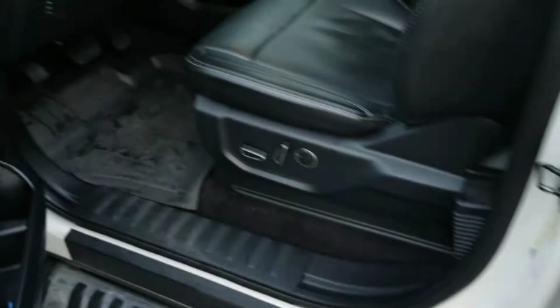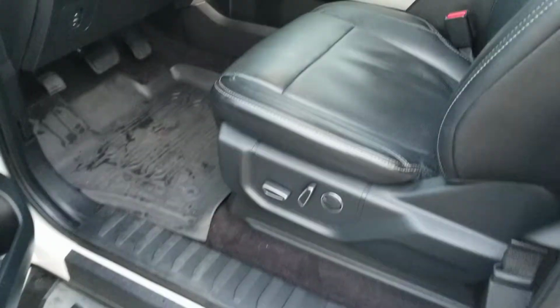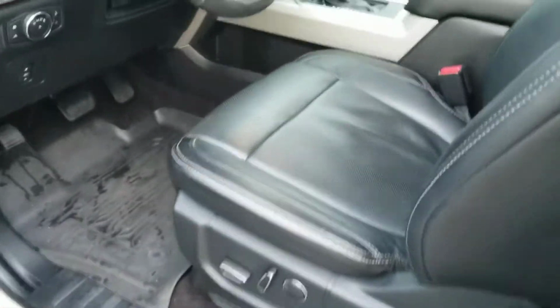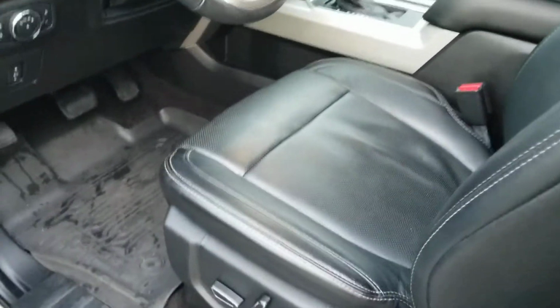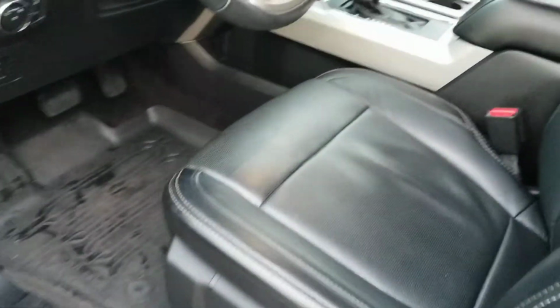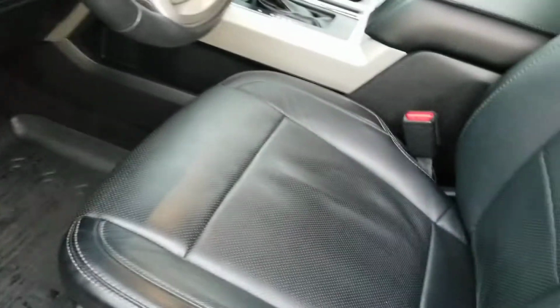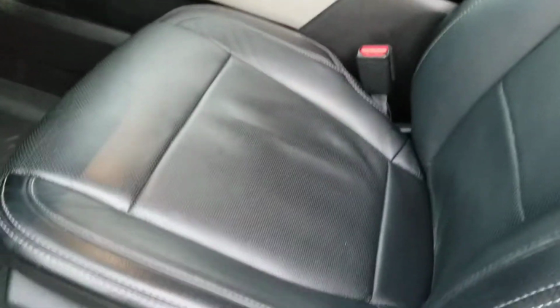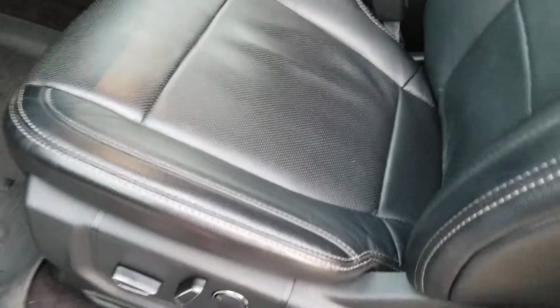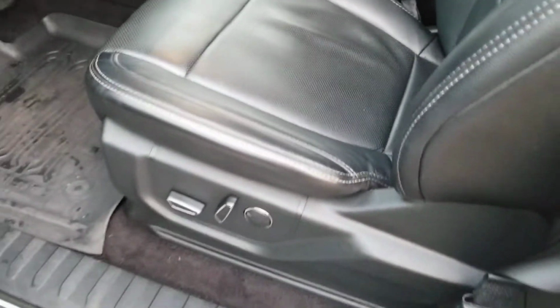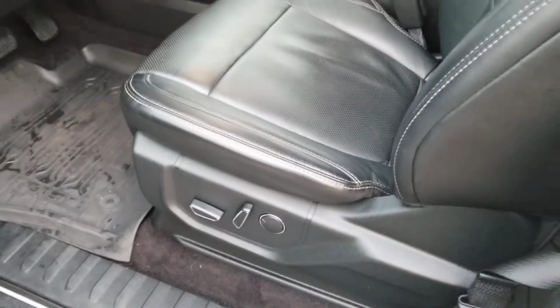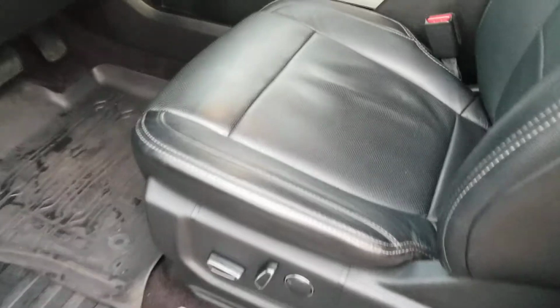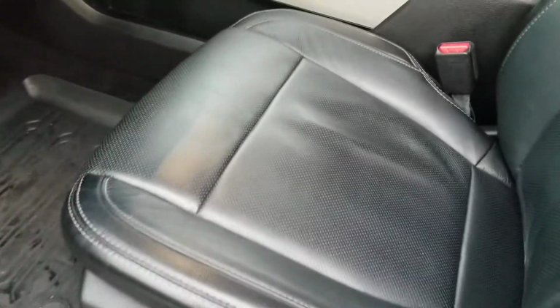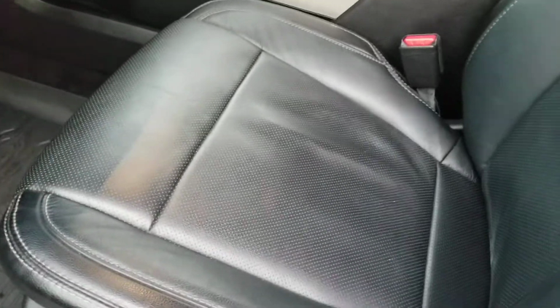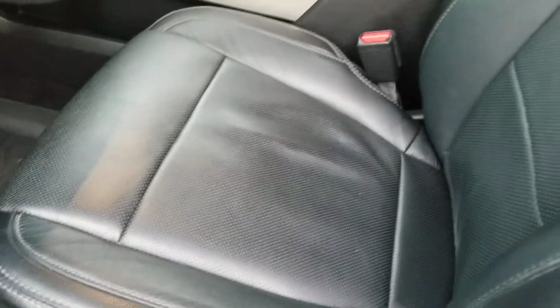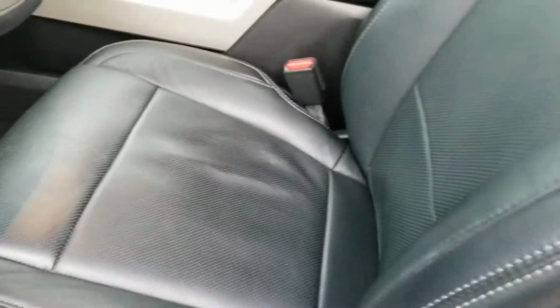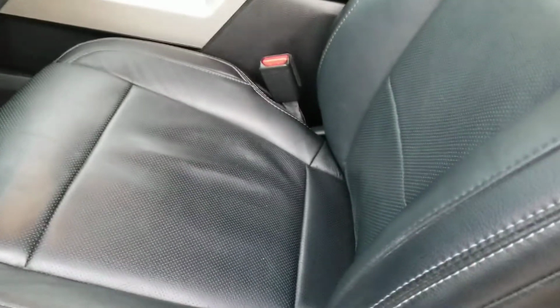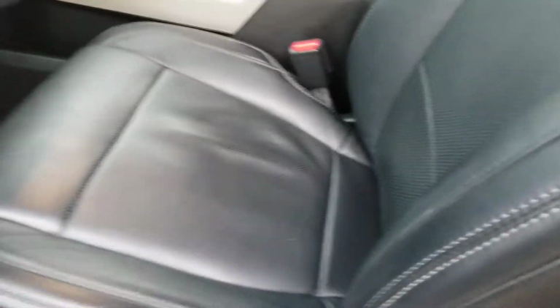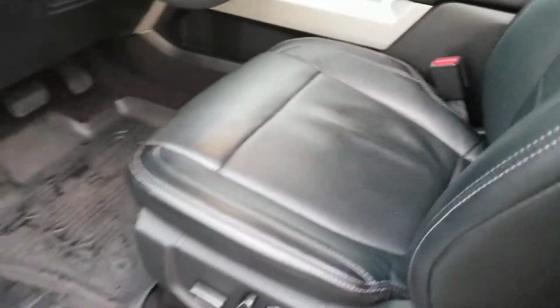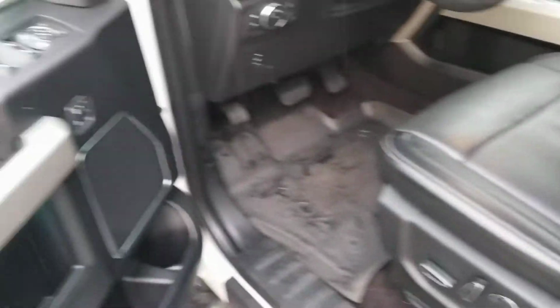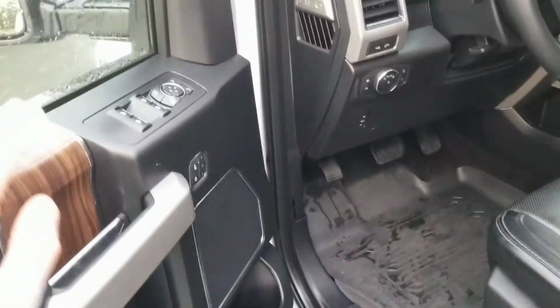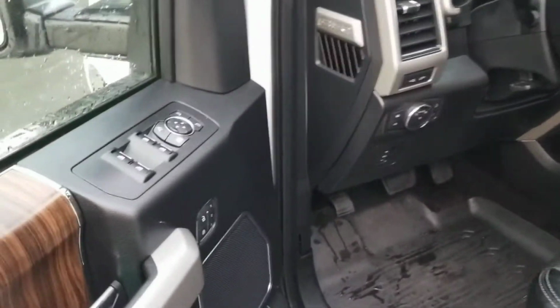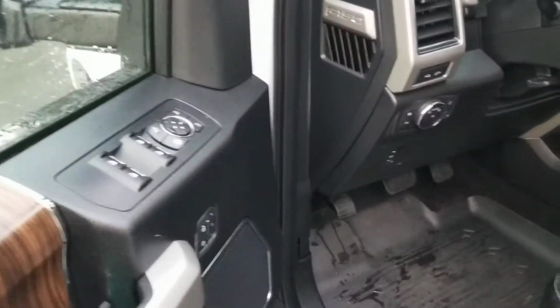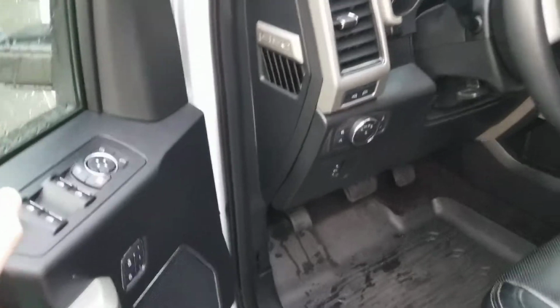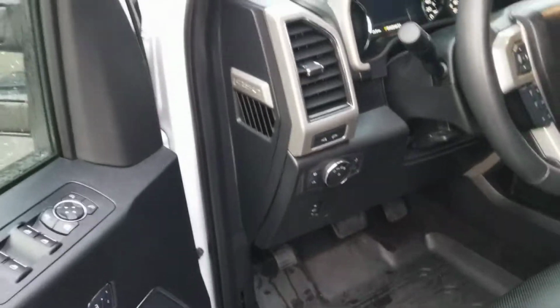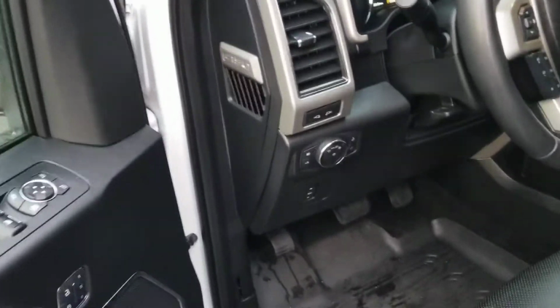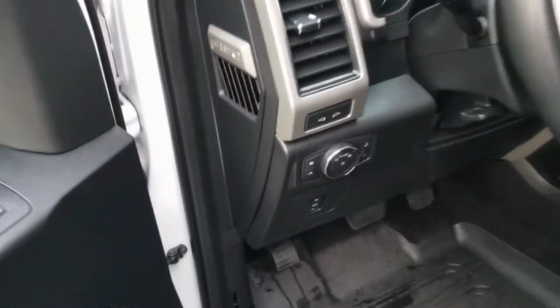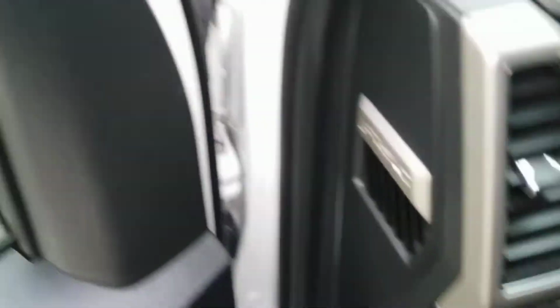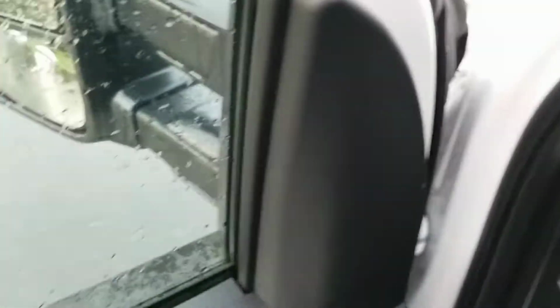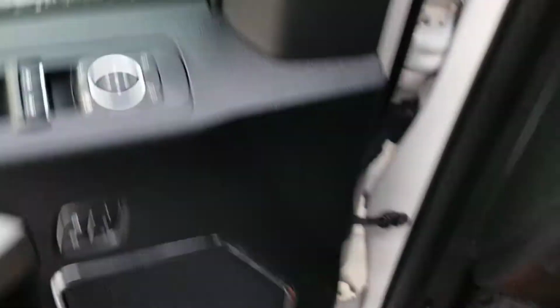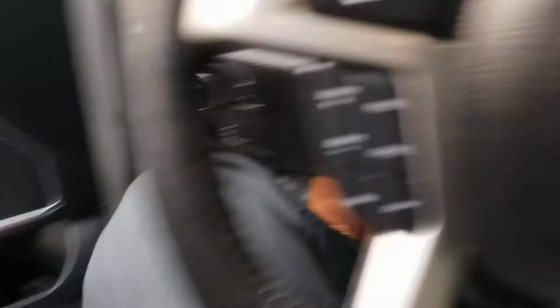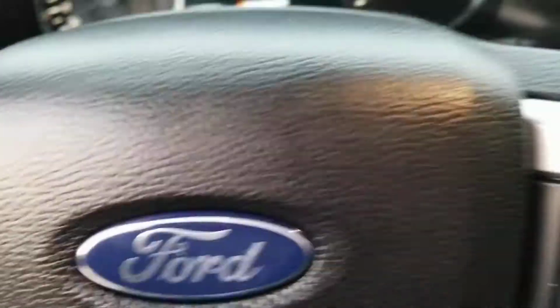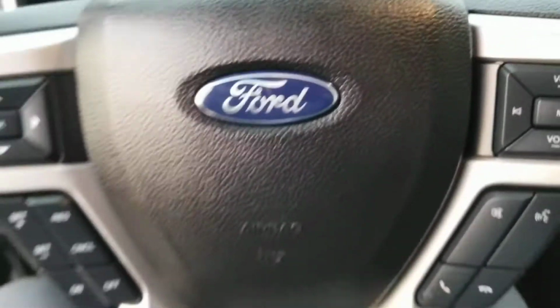You got the full leather interior. You got an eight-way adjustable power seat here with lumbar support, three-way memory seating. Power windows, power mirrors, power locks — all that great stuff.